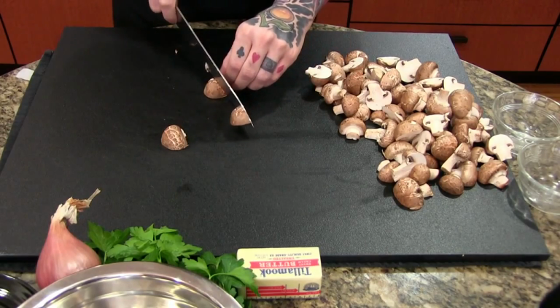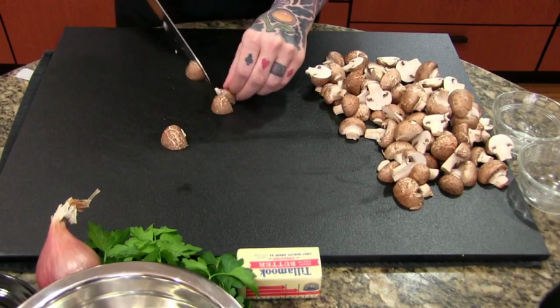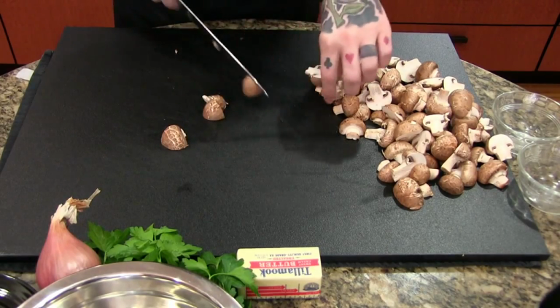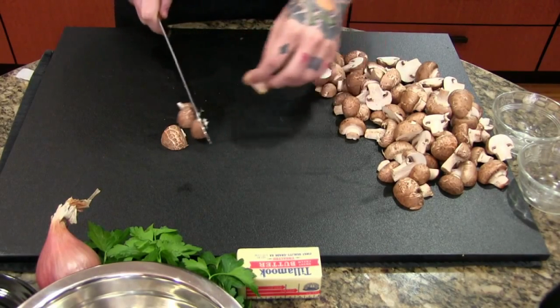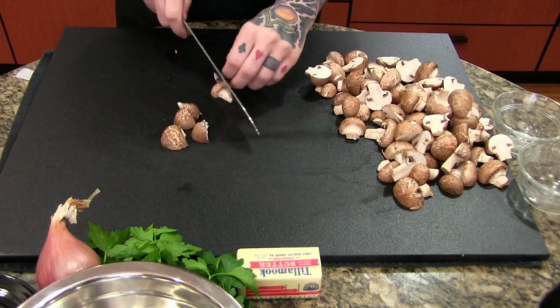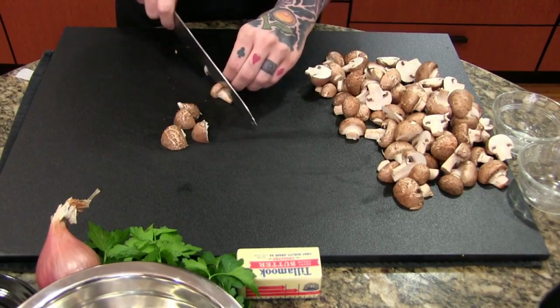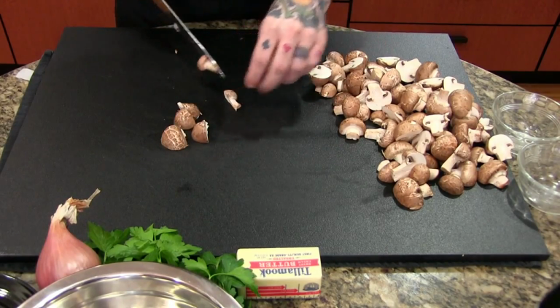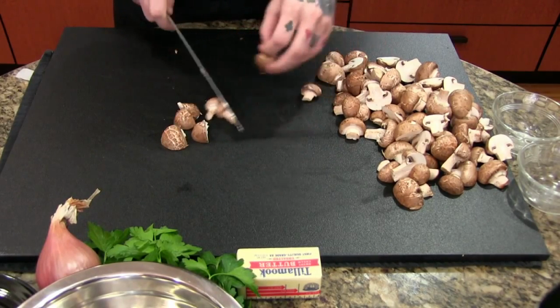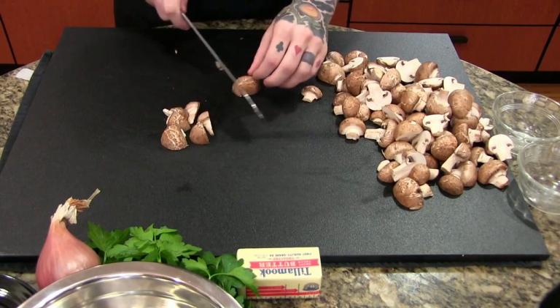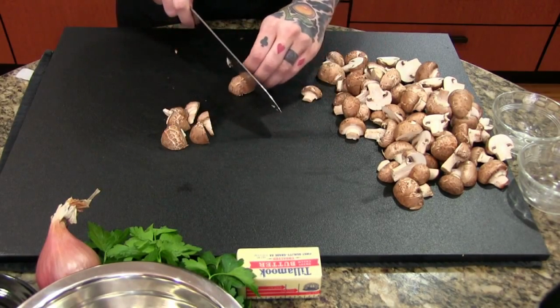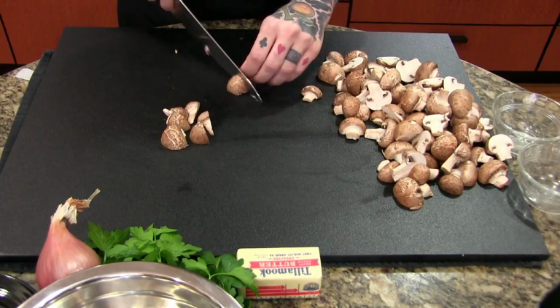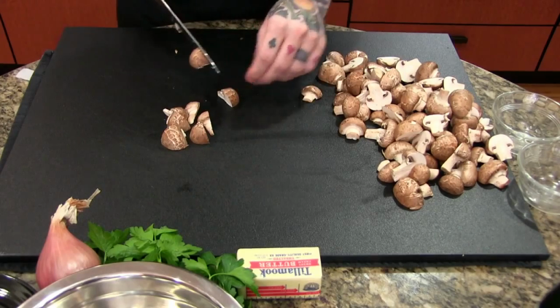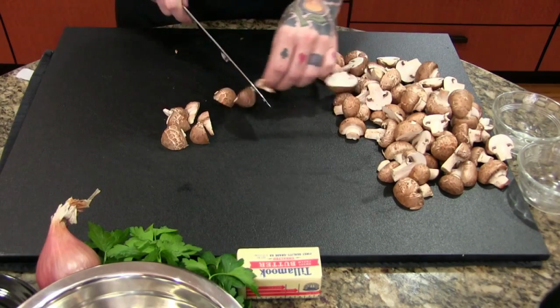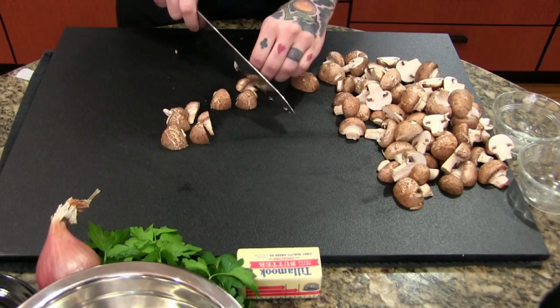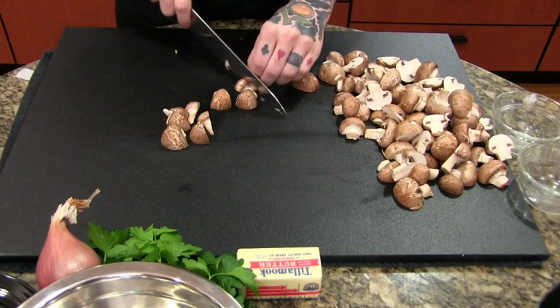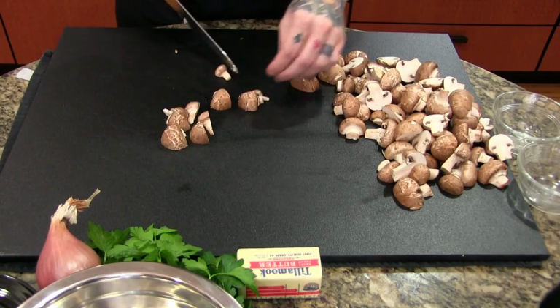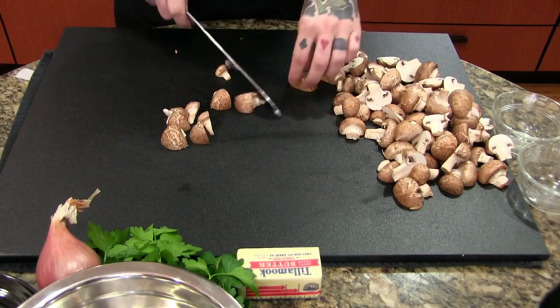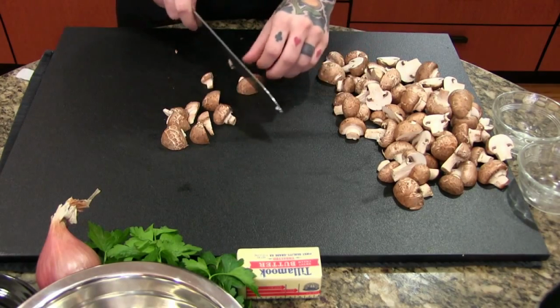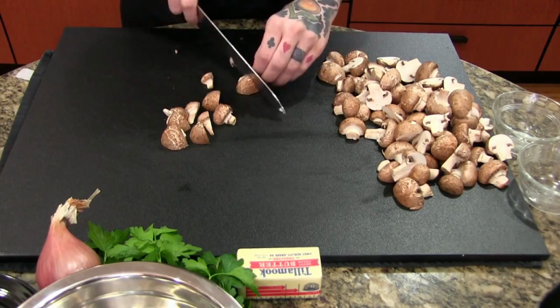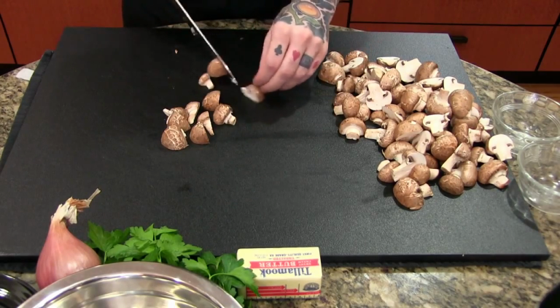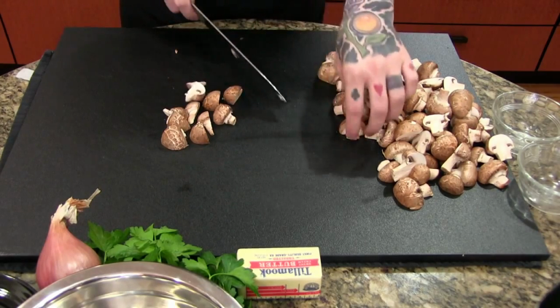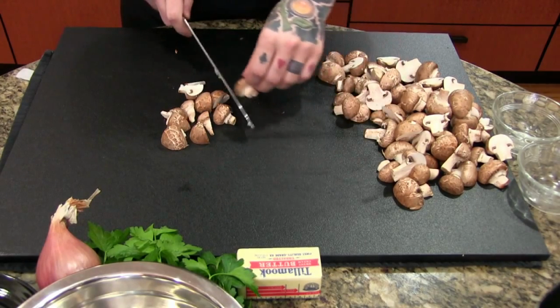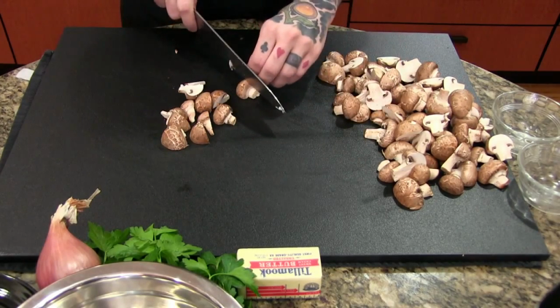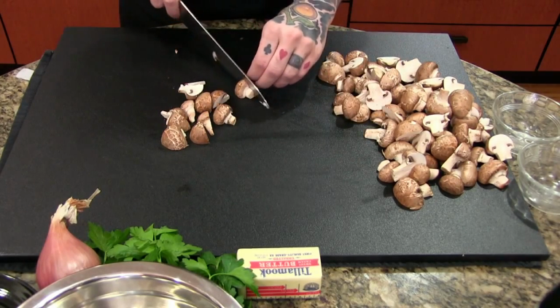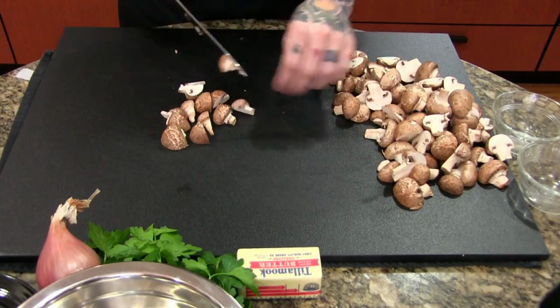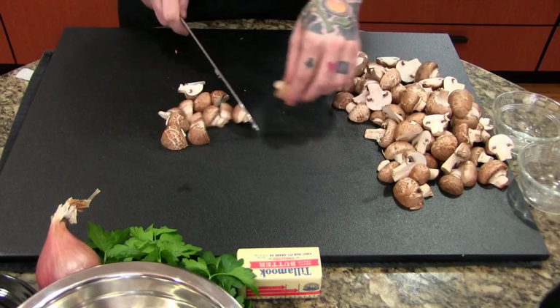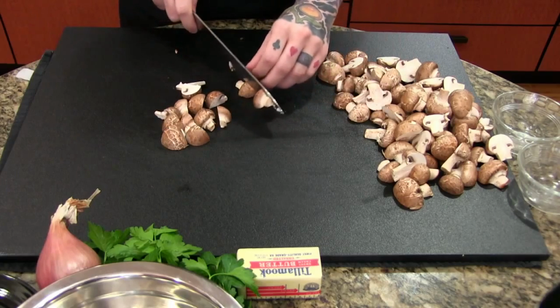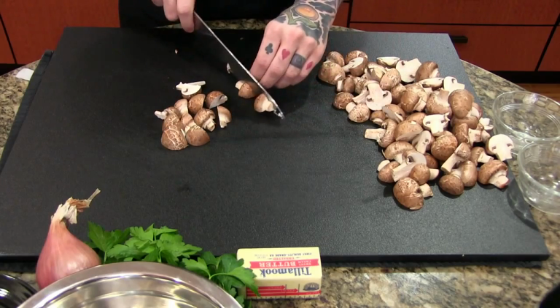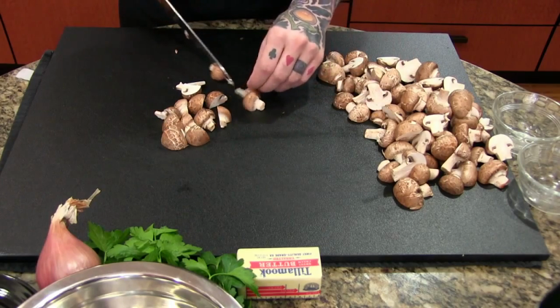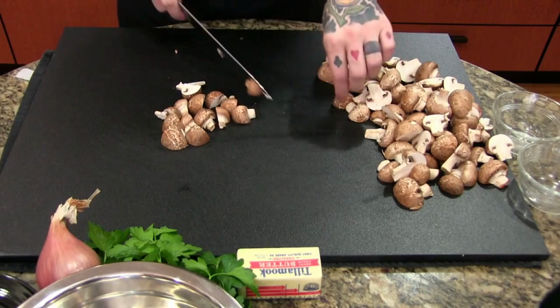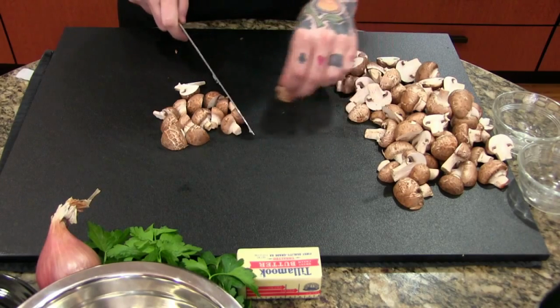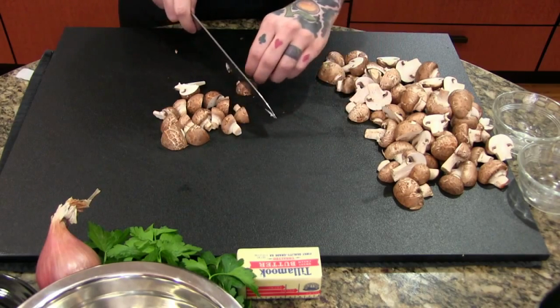It is a lot more time consuming to chop the mushrooms this way, but let me tell you it makes a really huge difference in the end product. By doing this we're exposing more surface area on the mushrooms, which means more browning, which means more flavor.